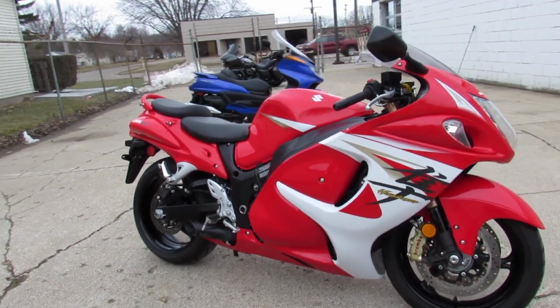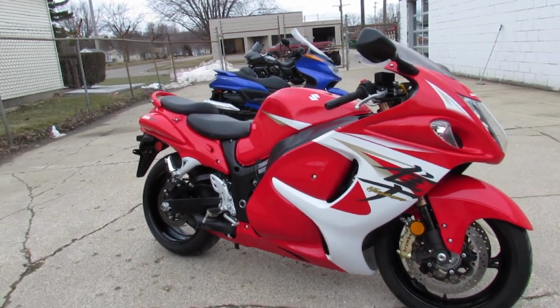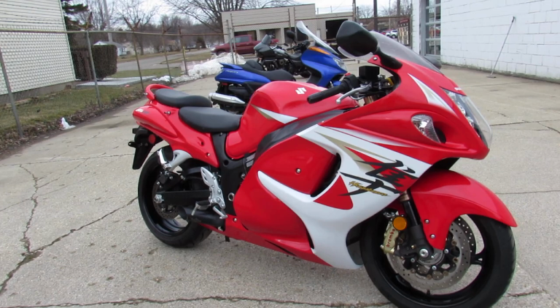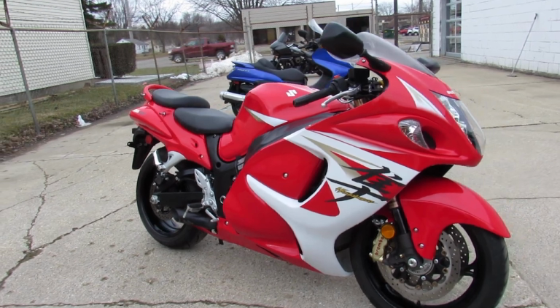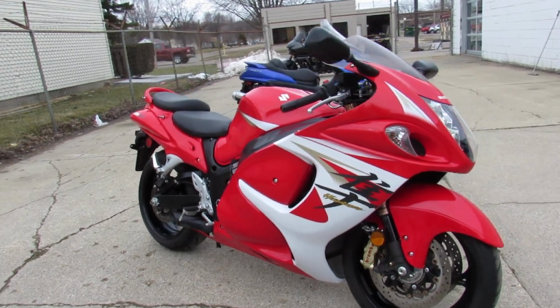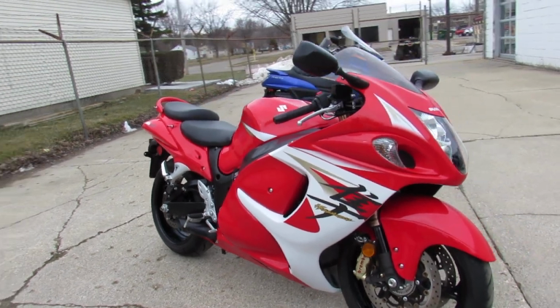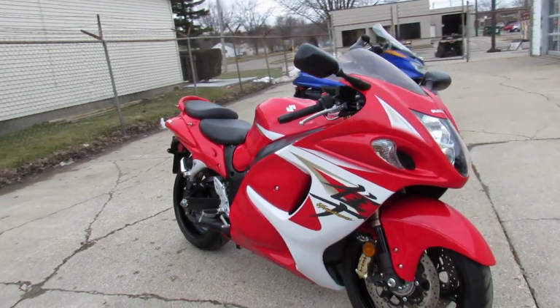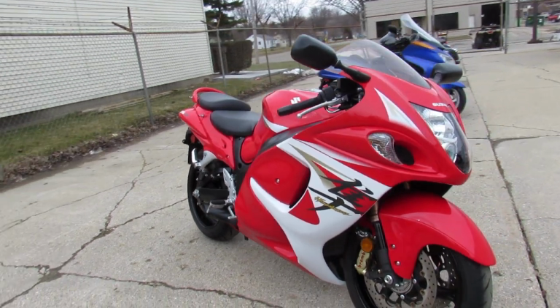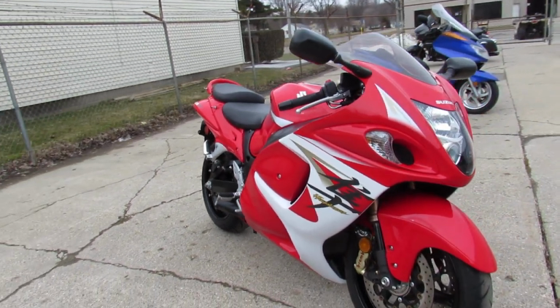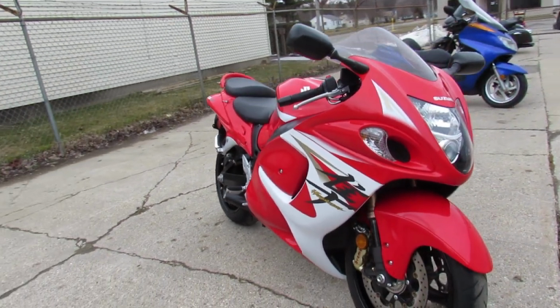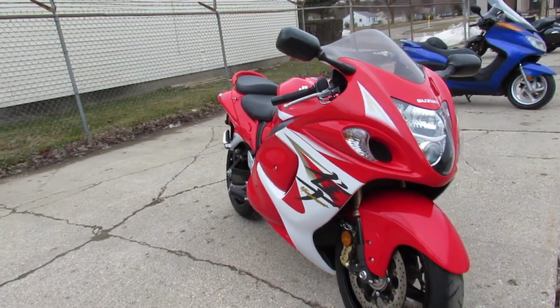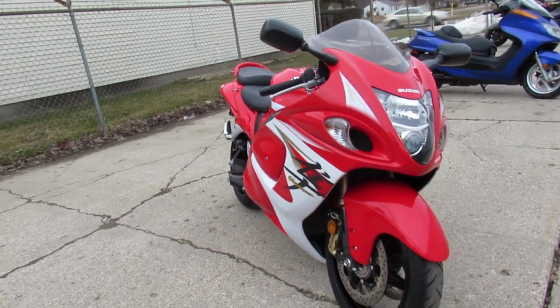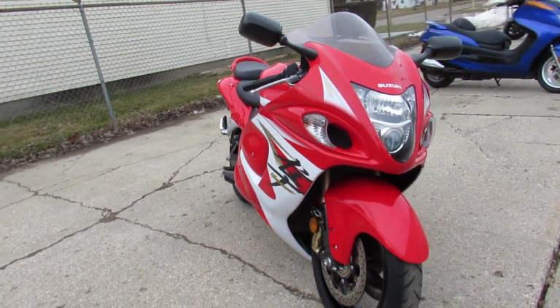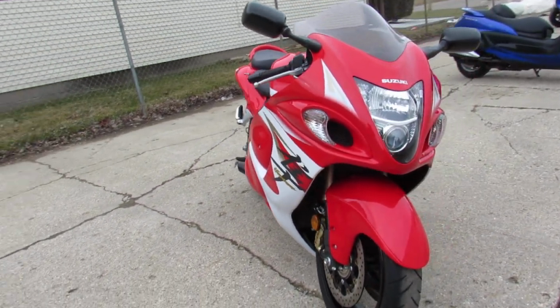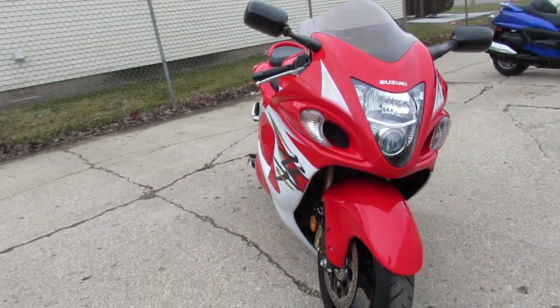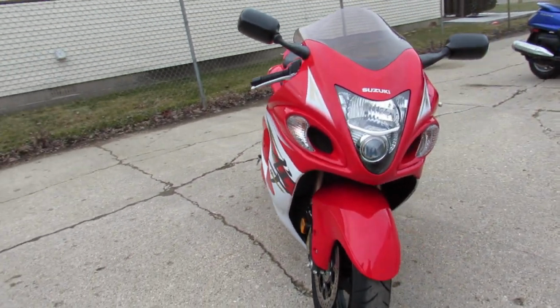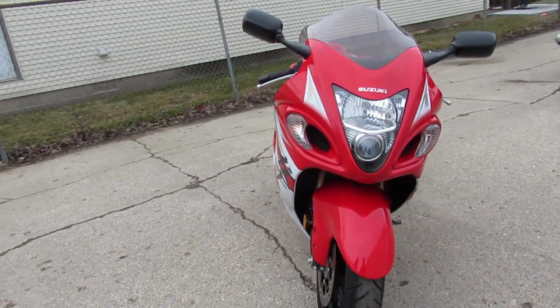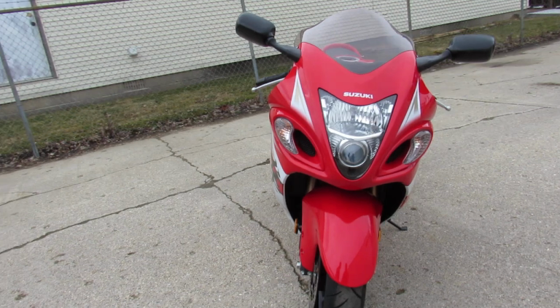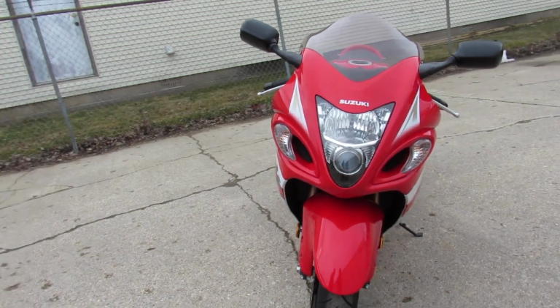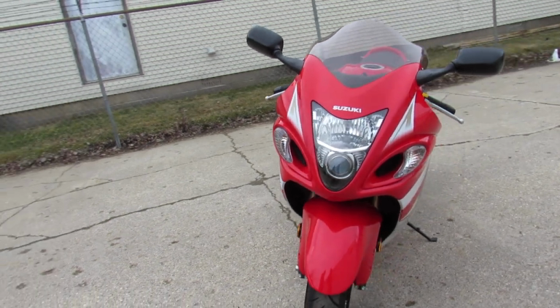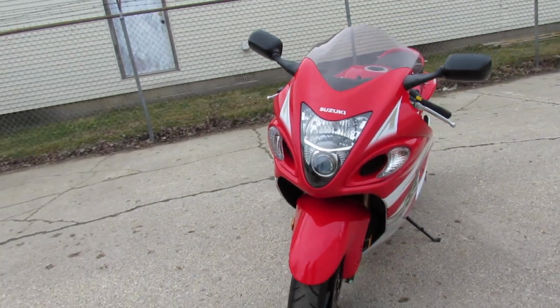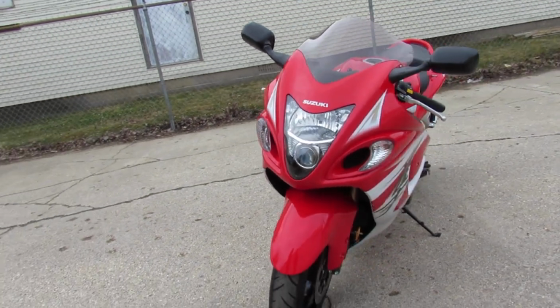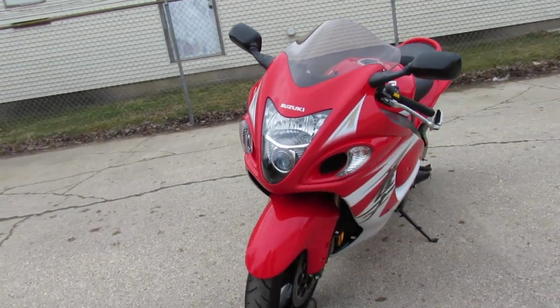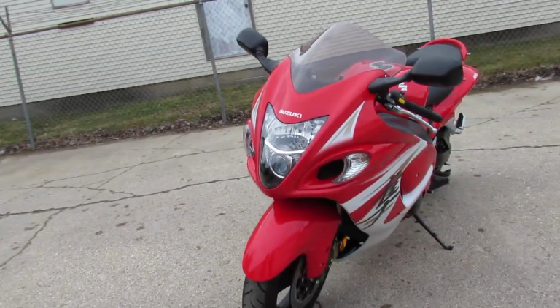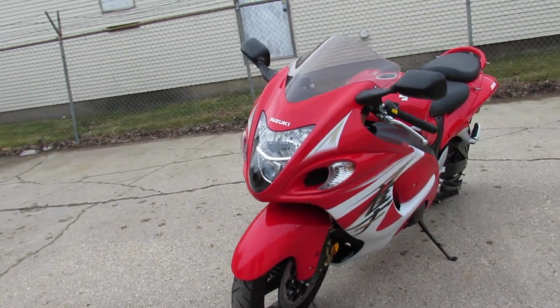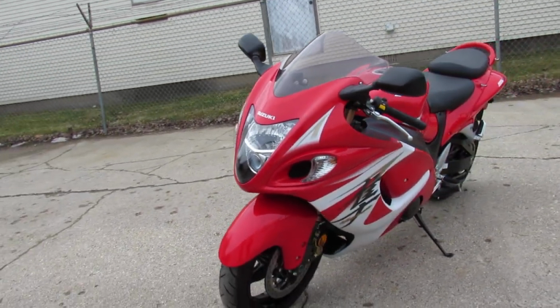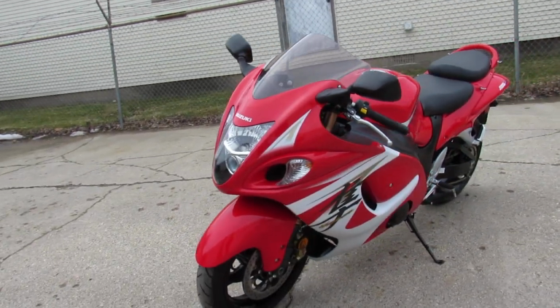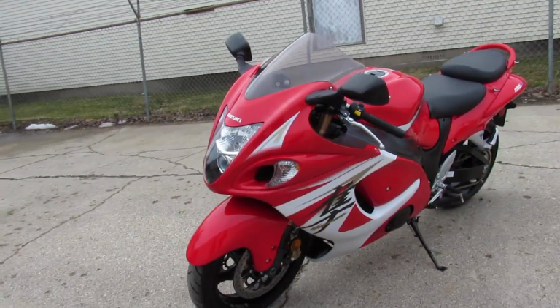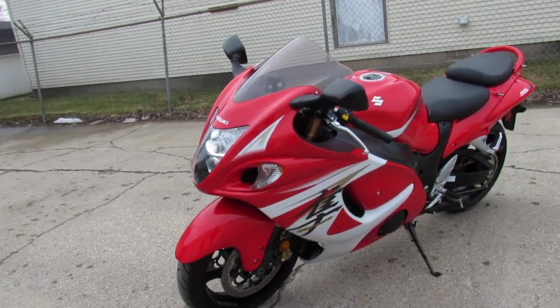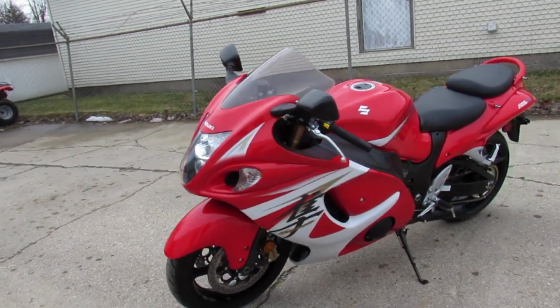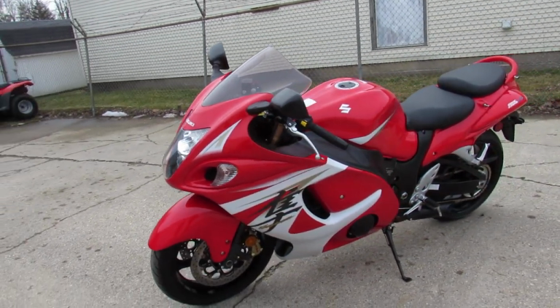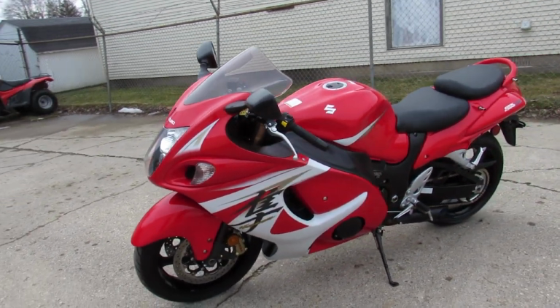2014 Hayabusa 1300cc with only twelve hundred and fifty two miles. Keep an eye on our website — it's Approval Power Sports. We've got over 500 used bikes, guaranteed financing. Call today and you can ride today.